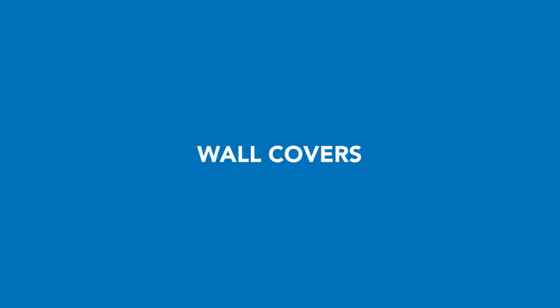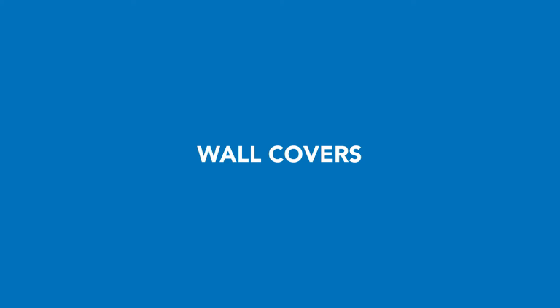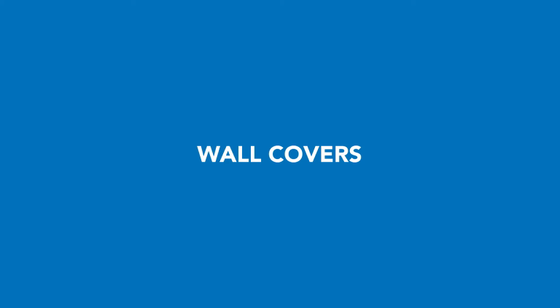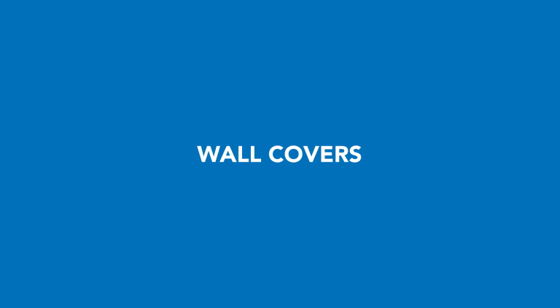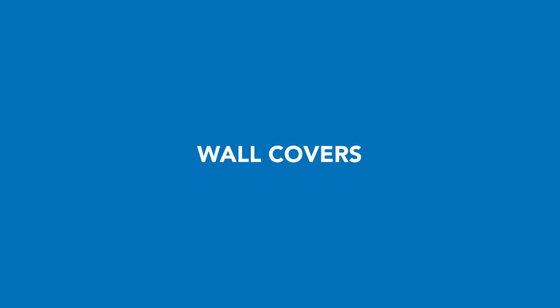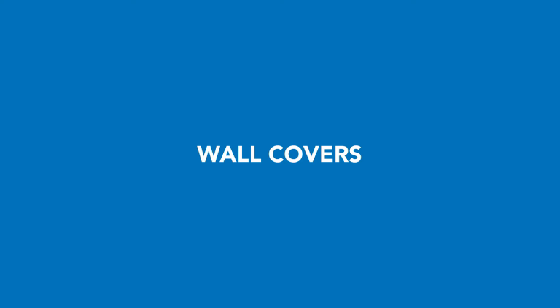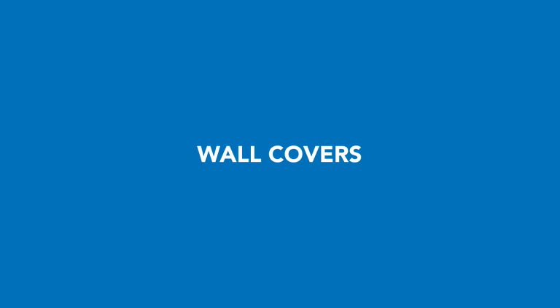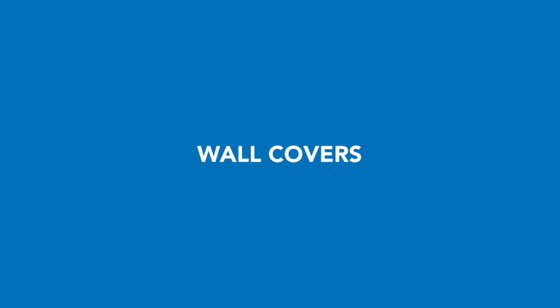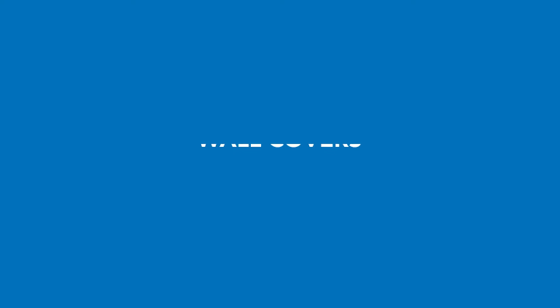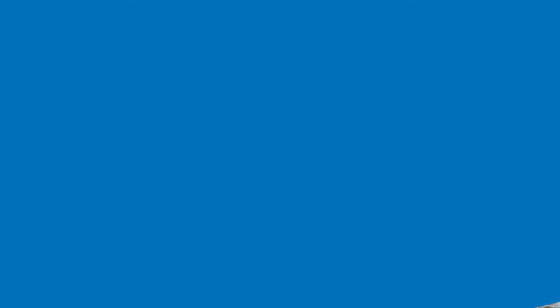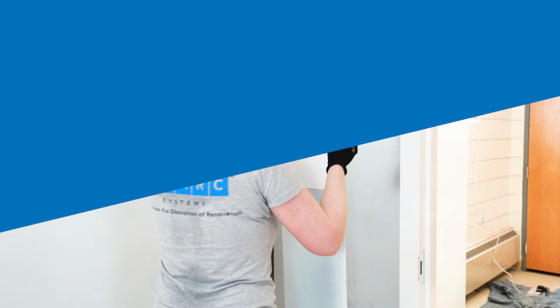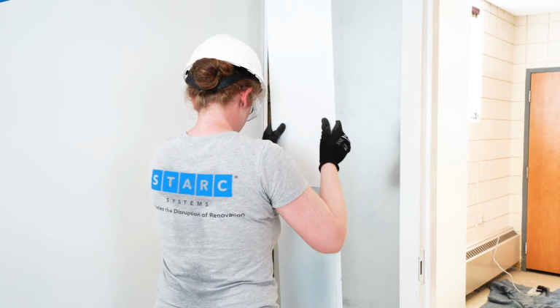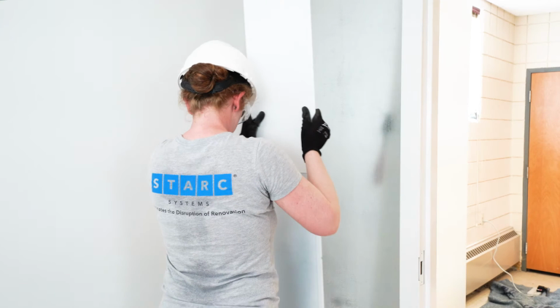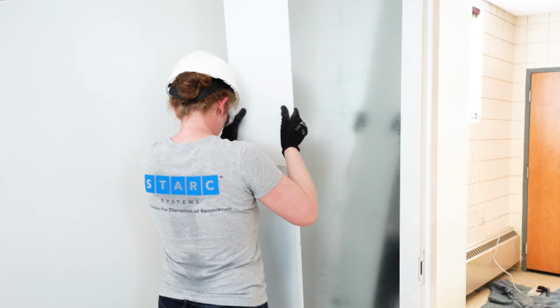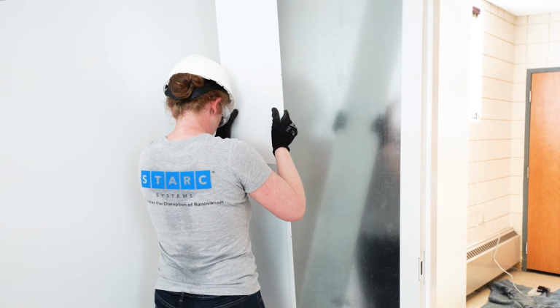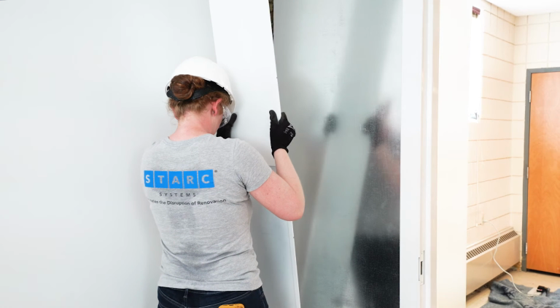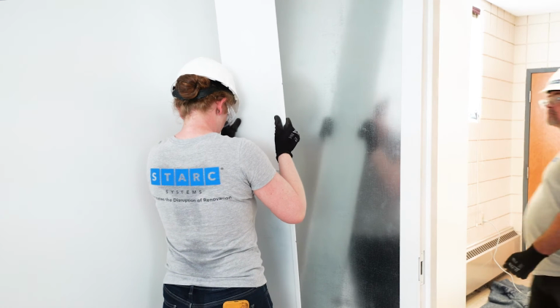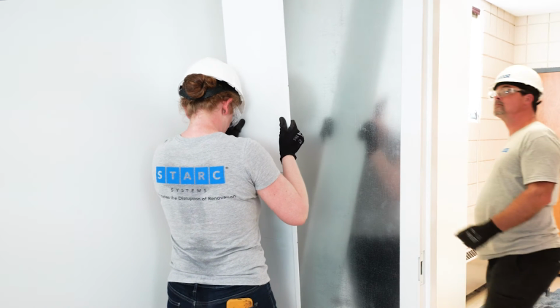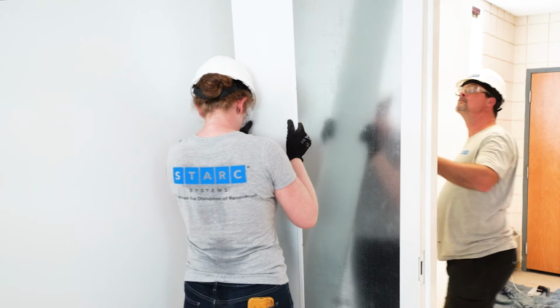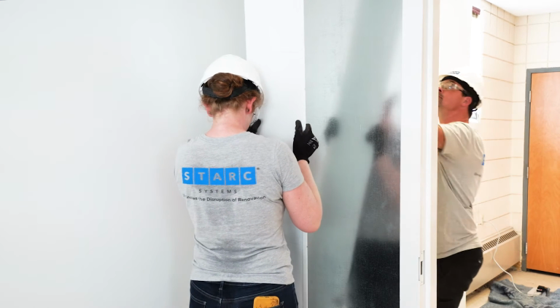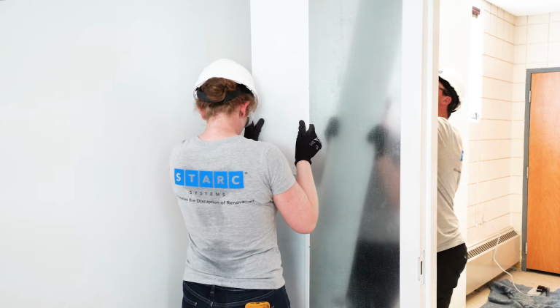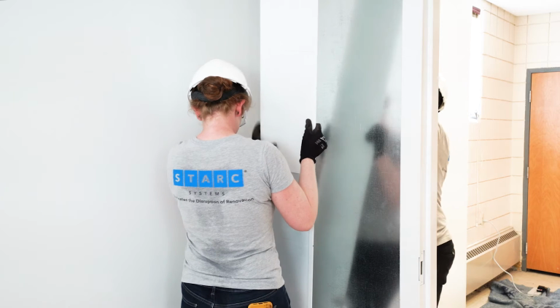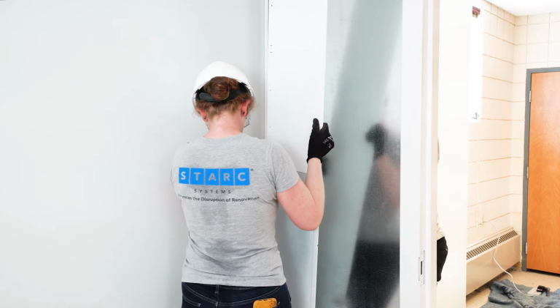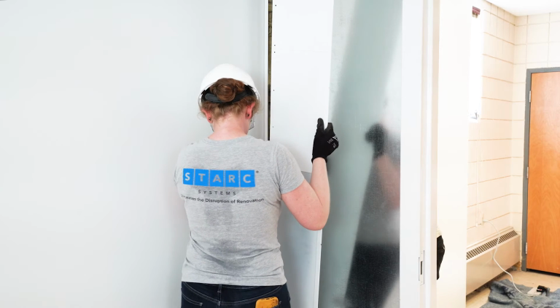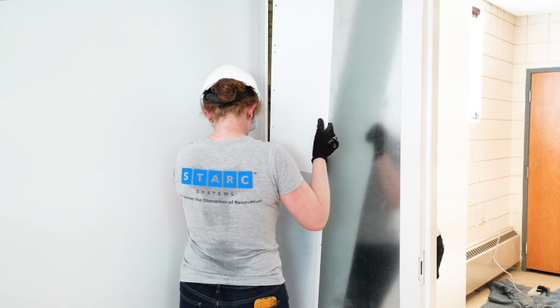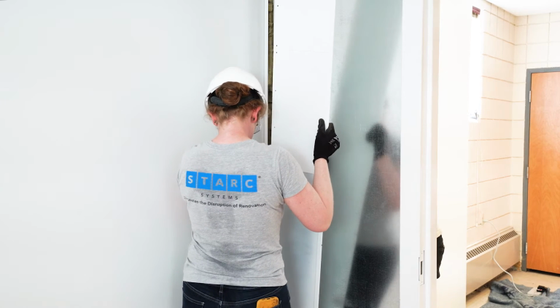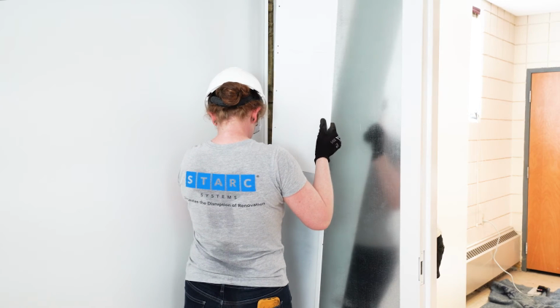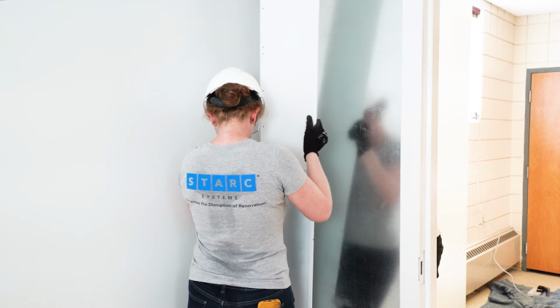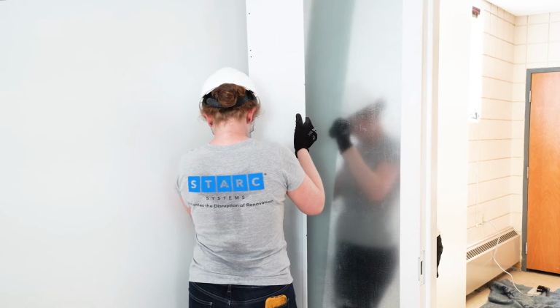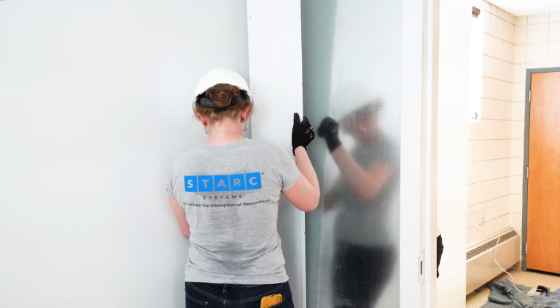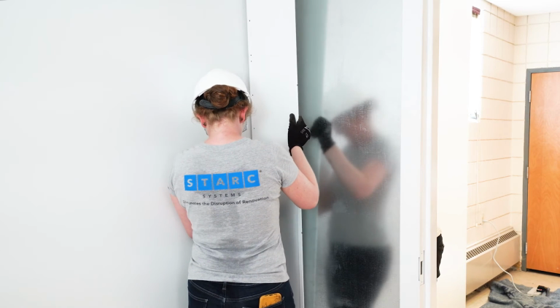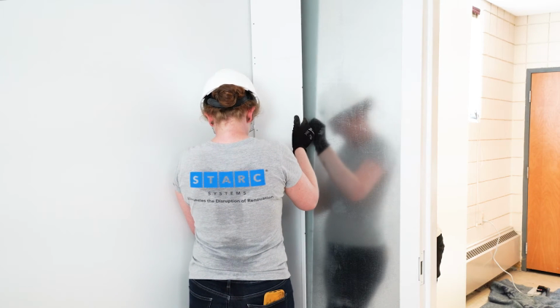Install wall track covers first. Nest the bottom of the cover into the floor track. Push the flange of the cover into the jog in the base angle.